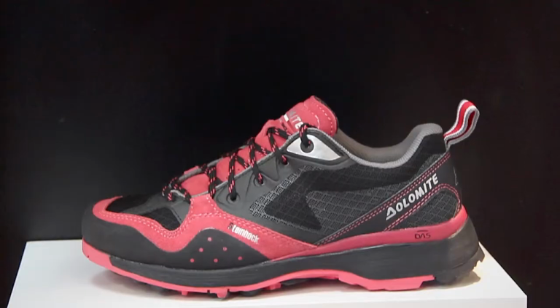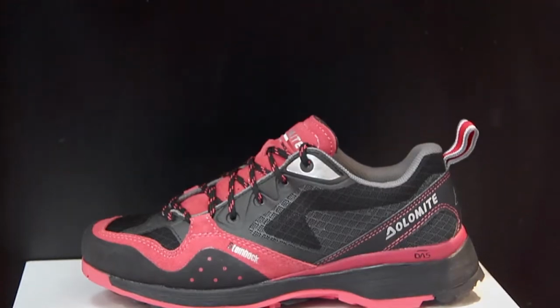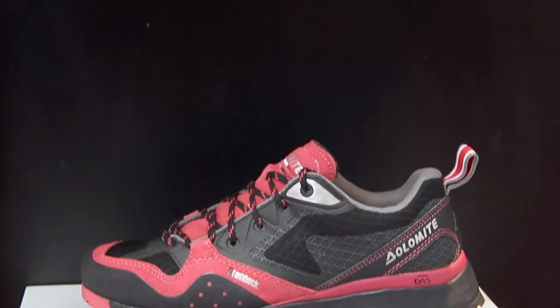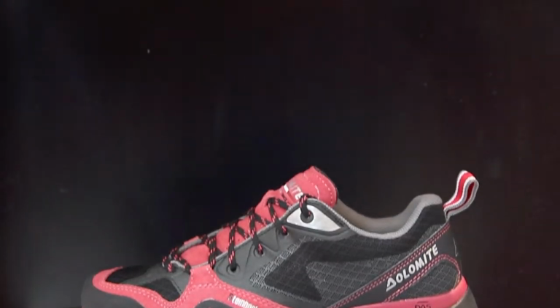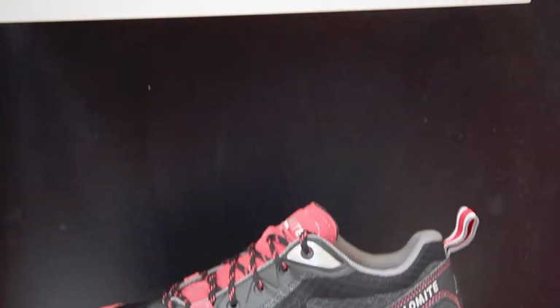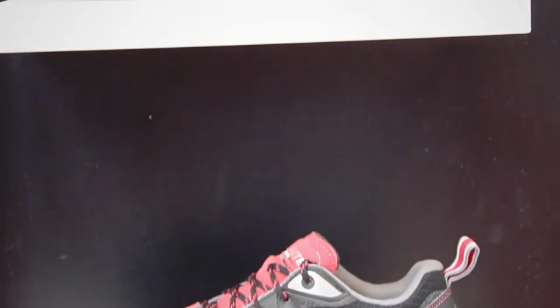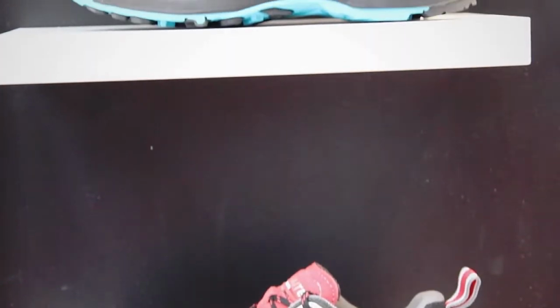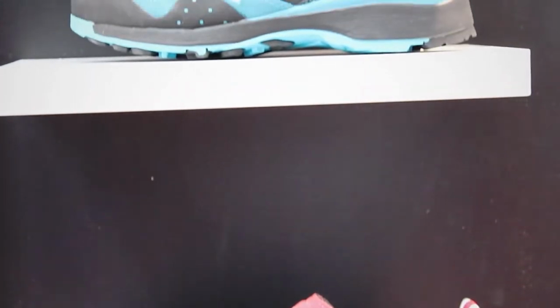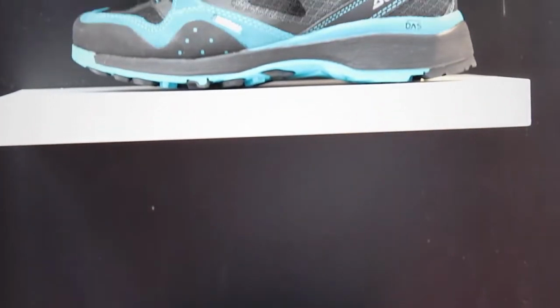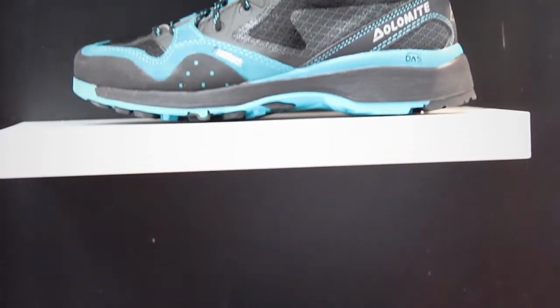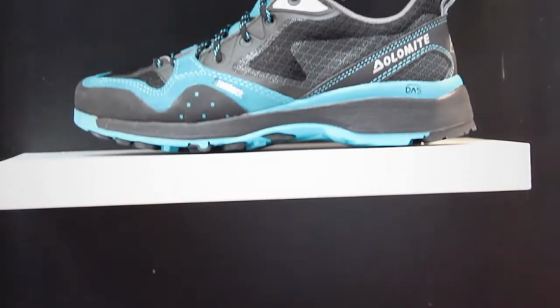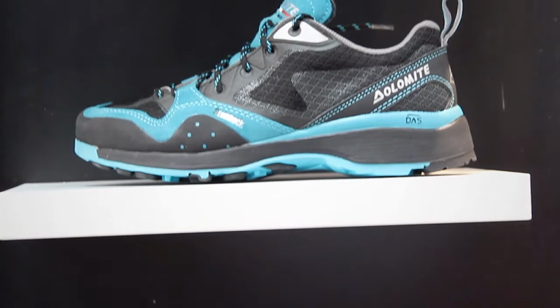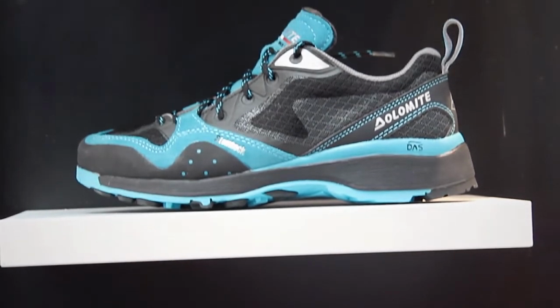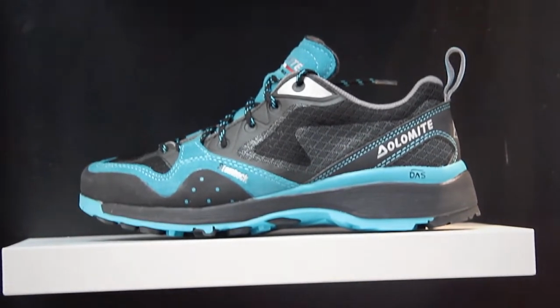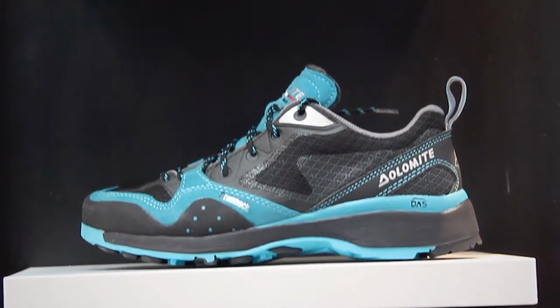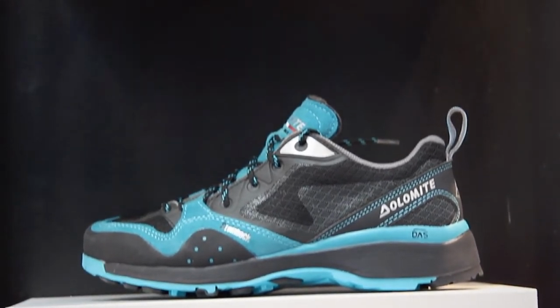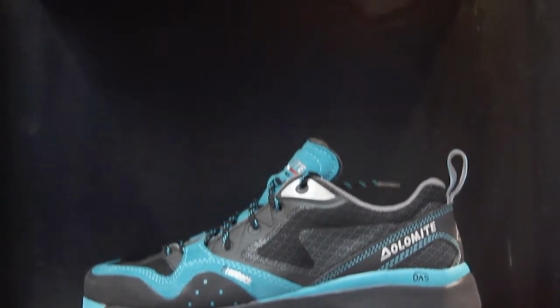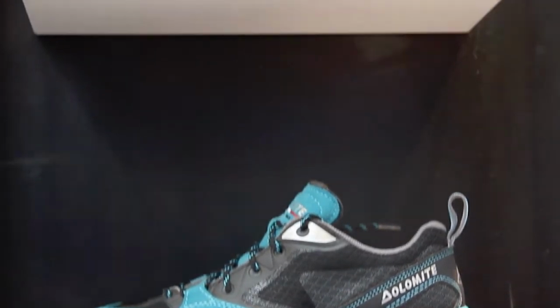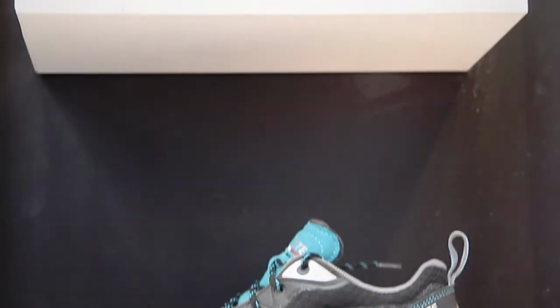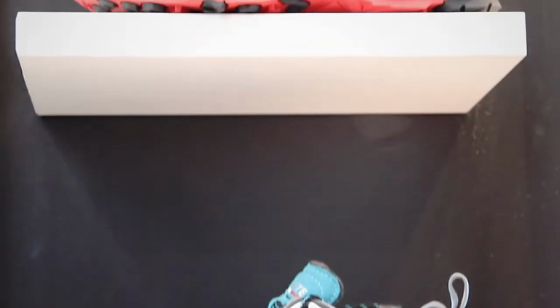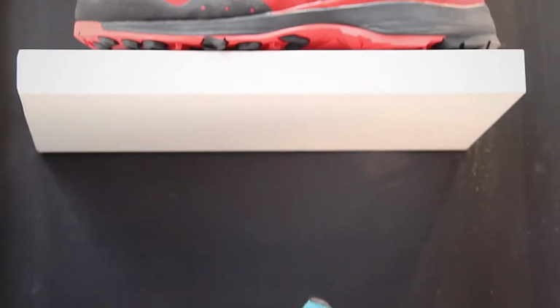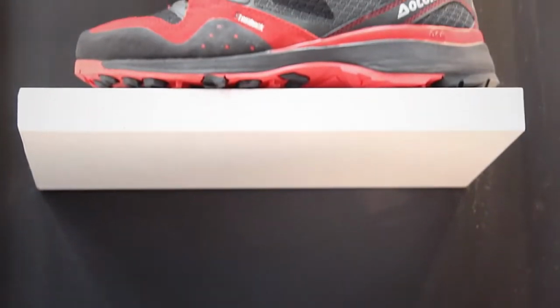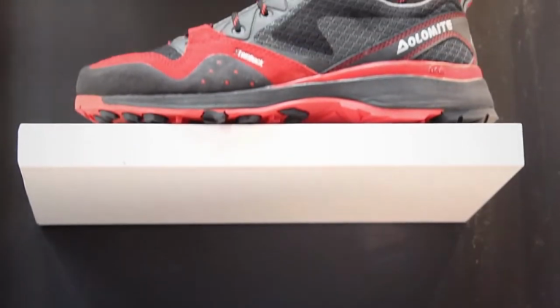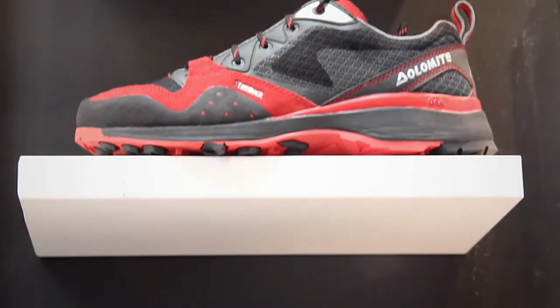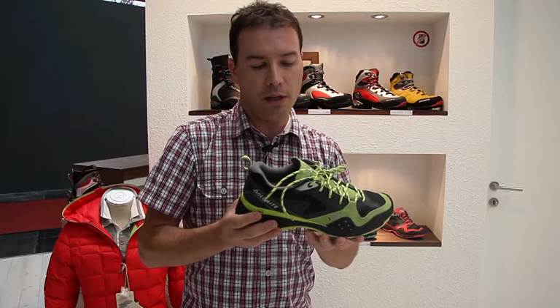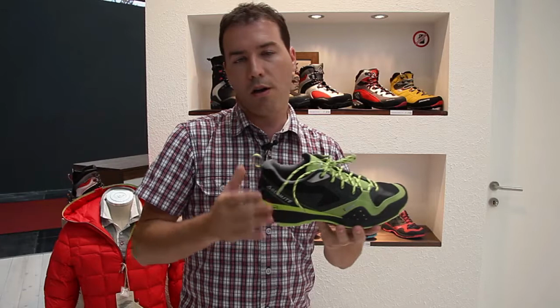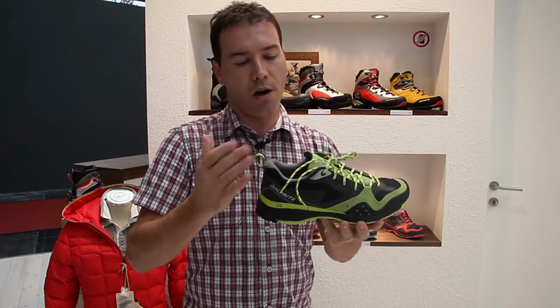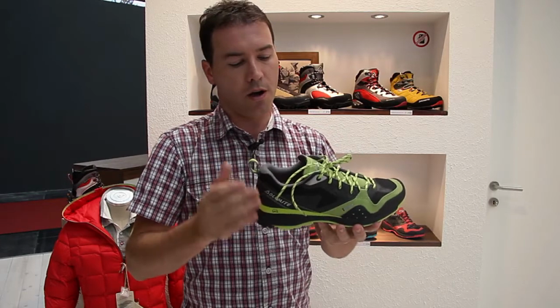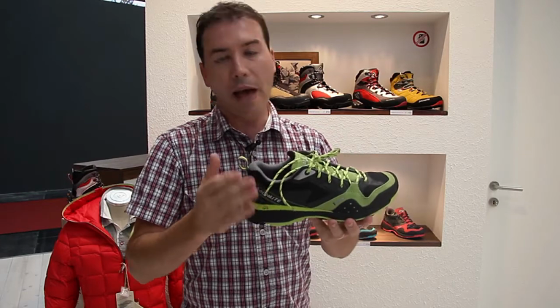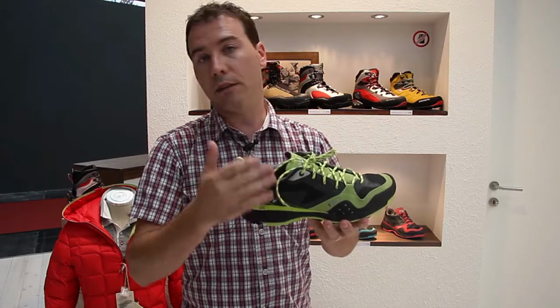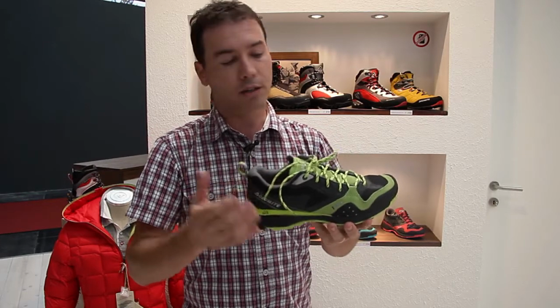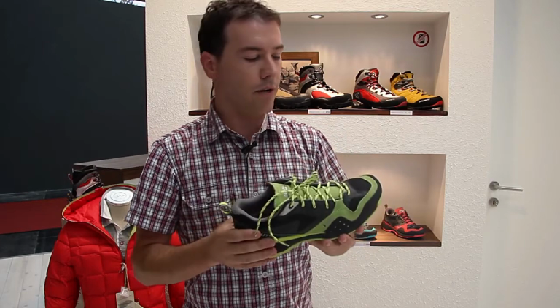Most of all, the weight is very important for an approach shoe, and we can say today that the weight of these shoes is the lightest in this category.